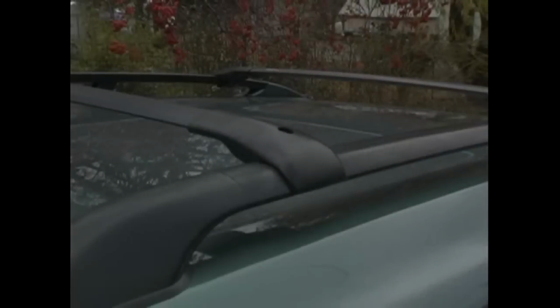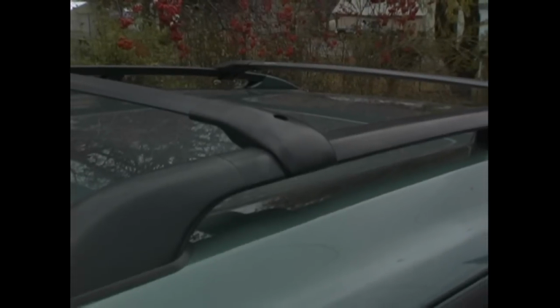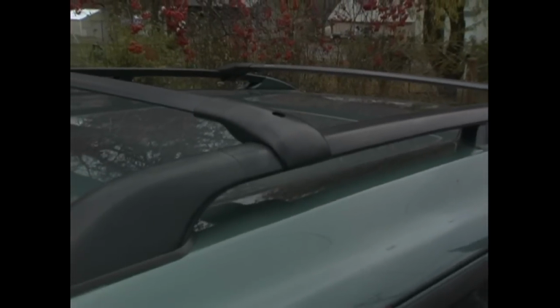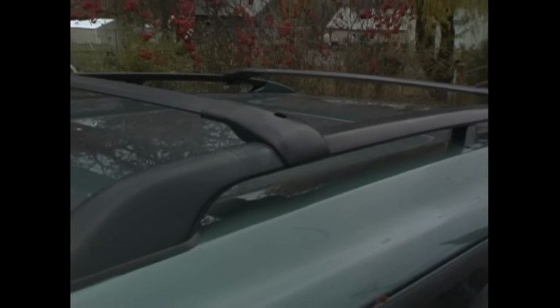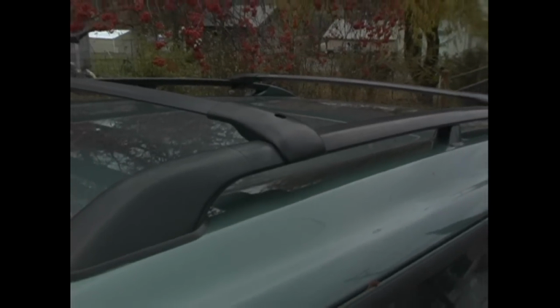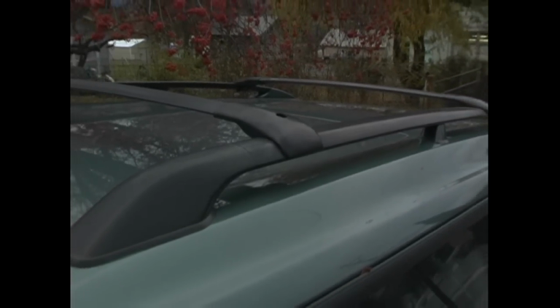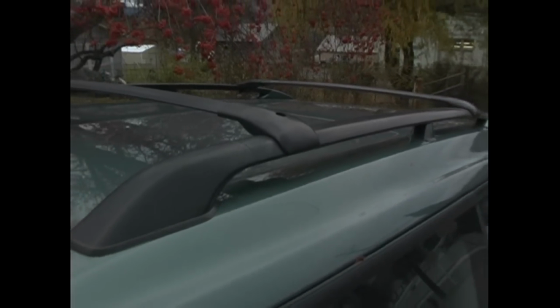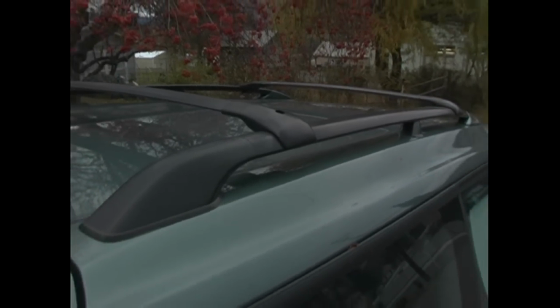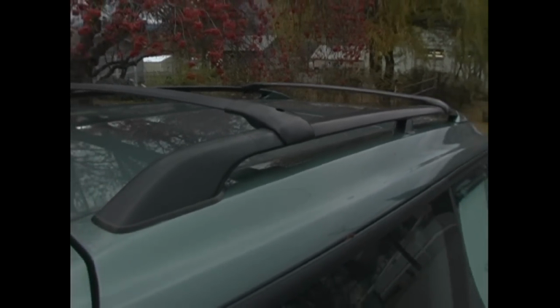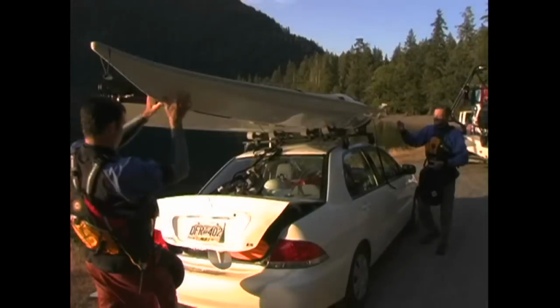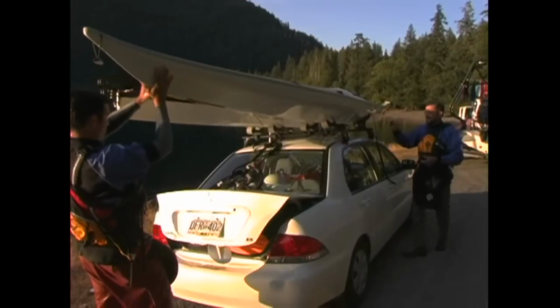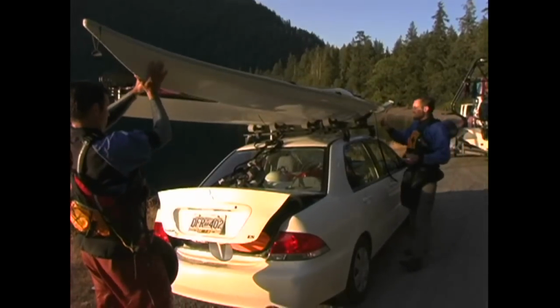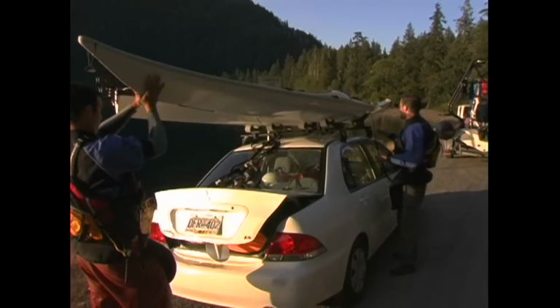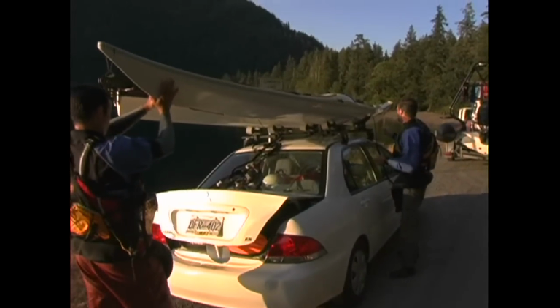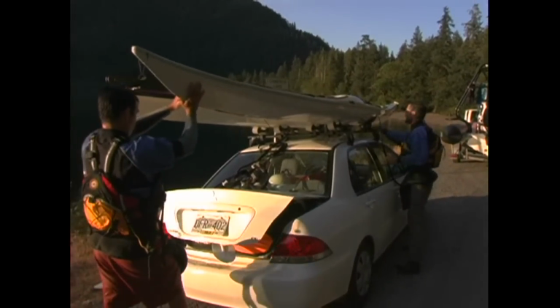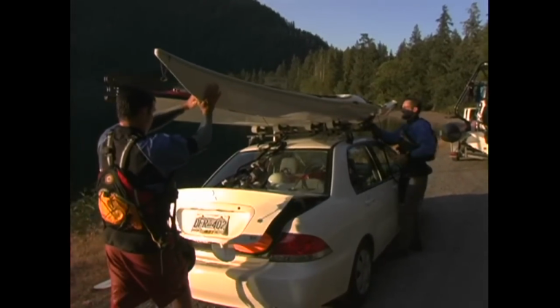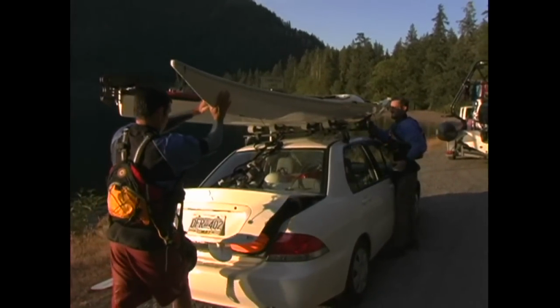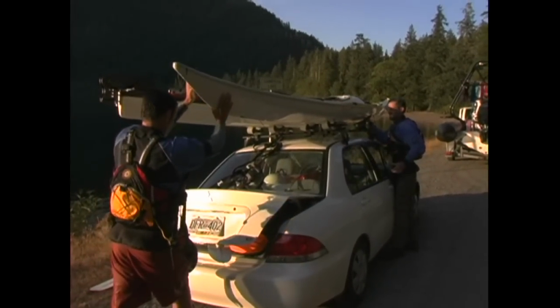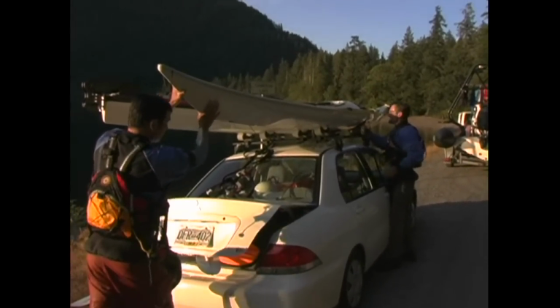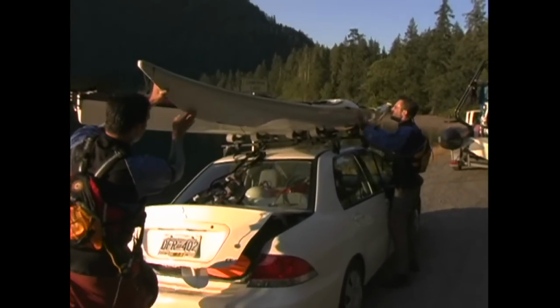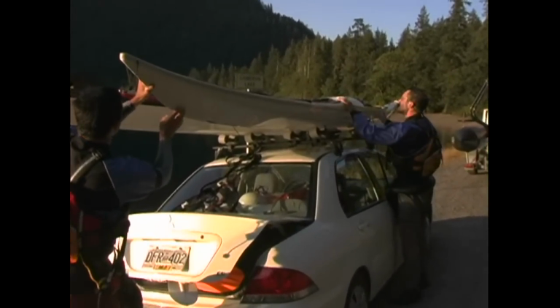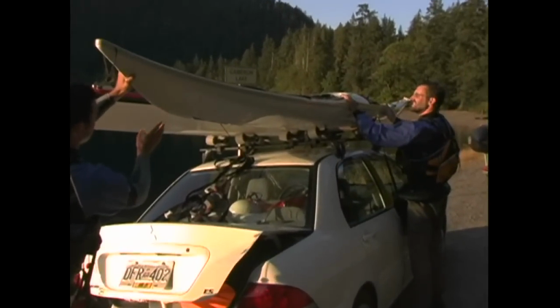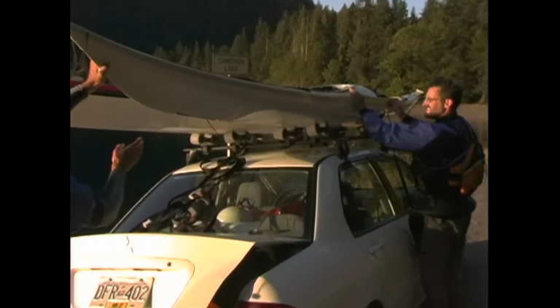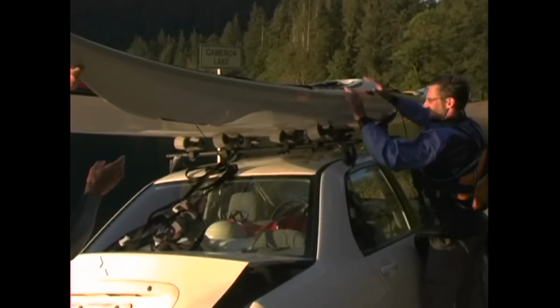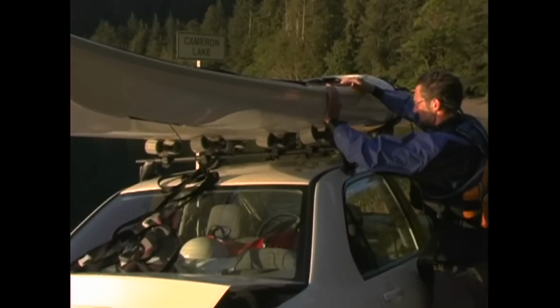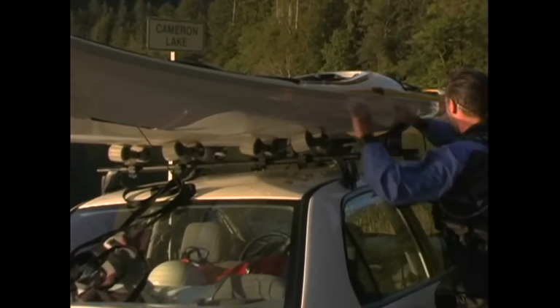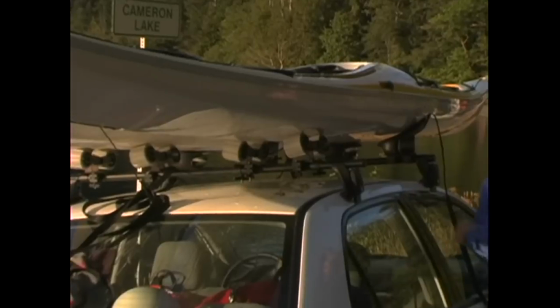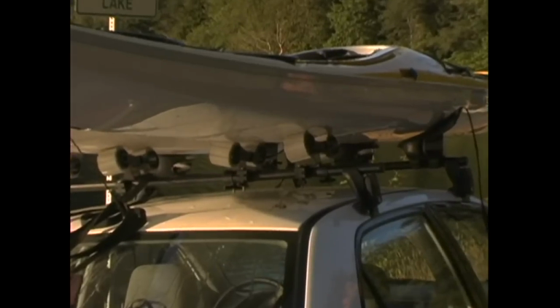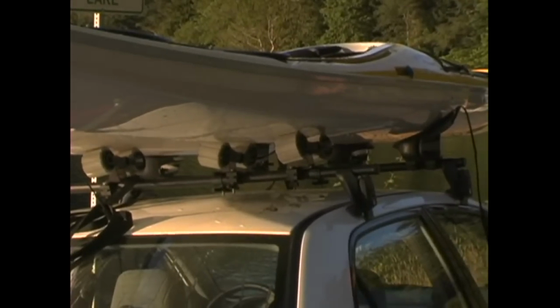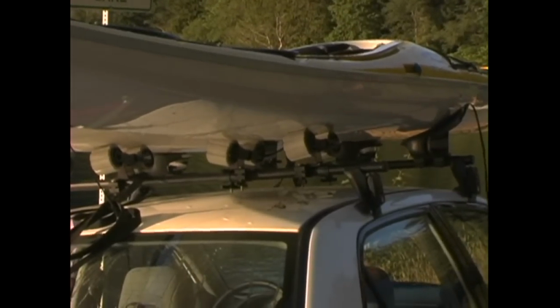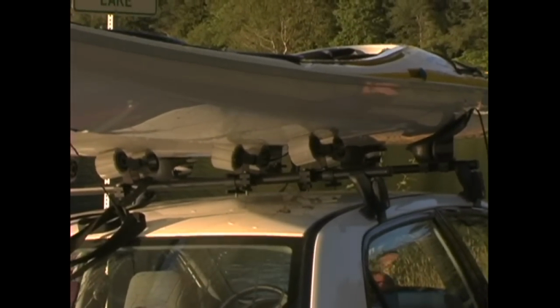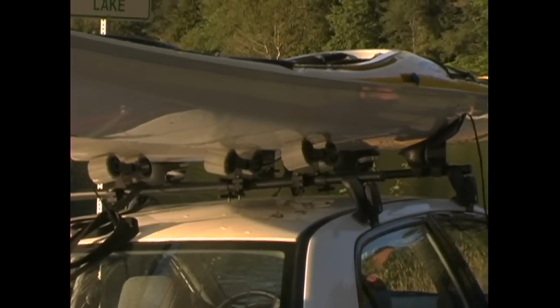Factory-installed racks aren't nearly as strong or reliable. When loading a boat, it'll be much easier with two people. If you've got a high roof, you should look at getting some racks with rollers that'll let you slide the kayak on.